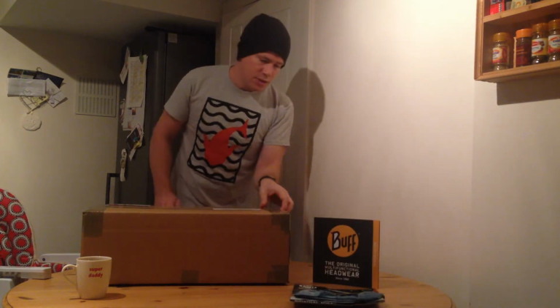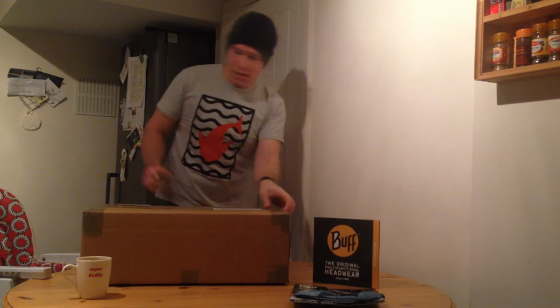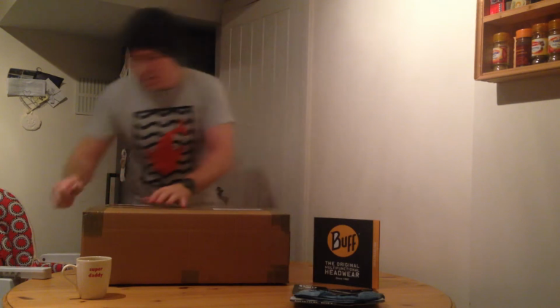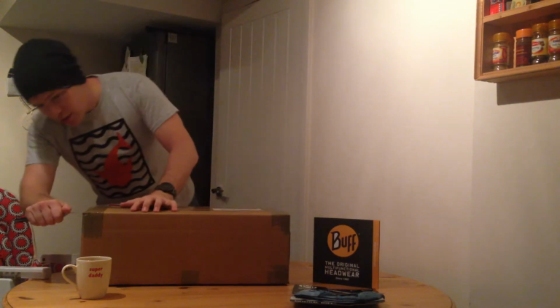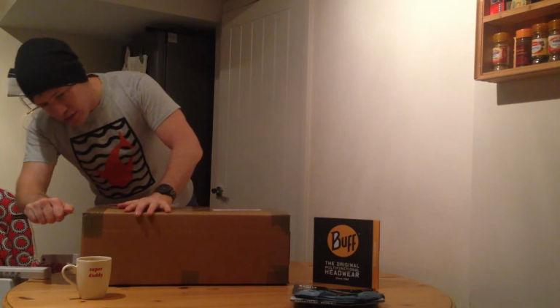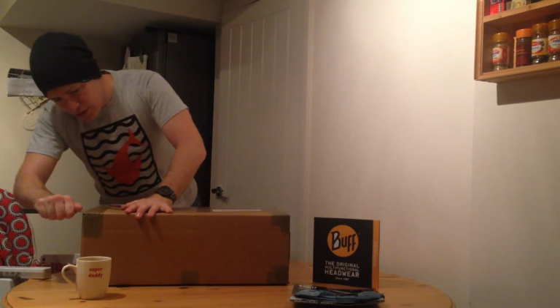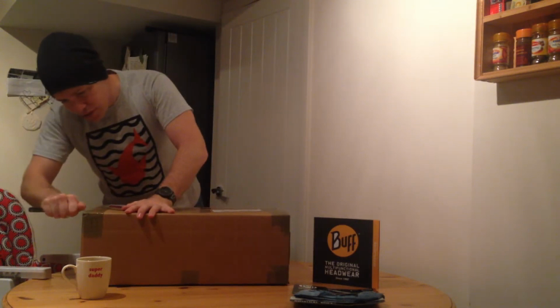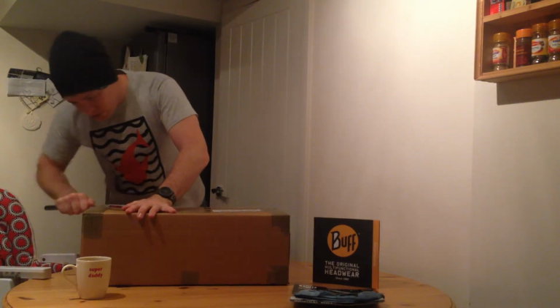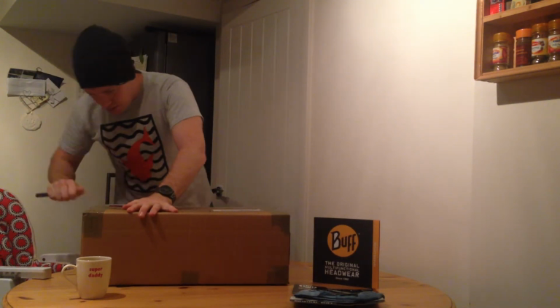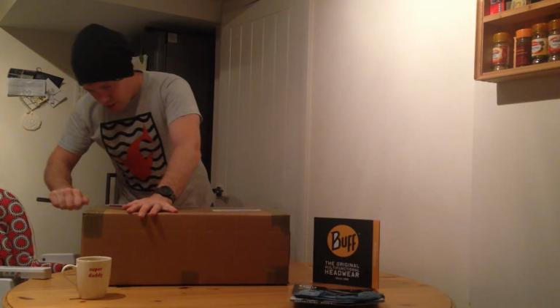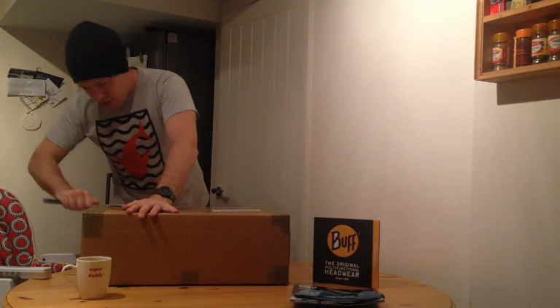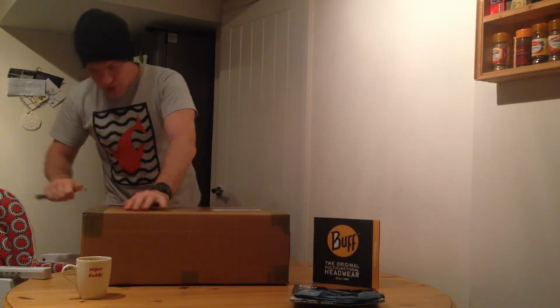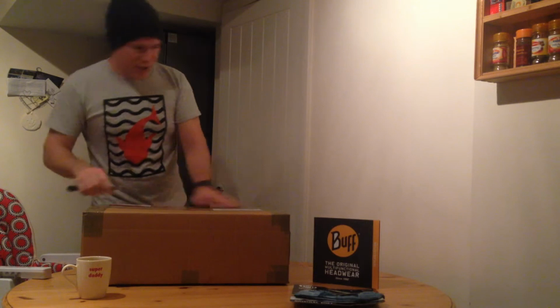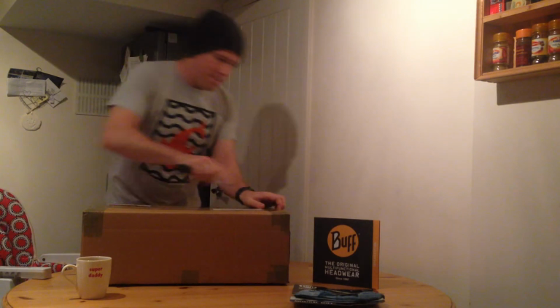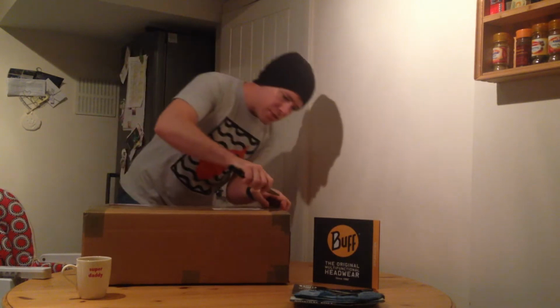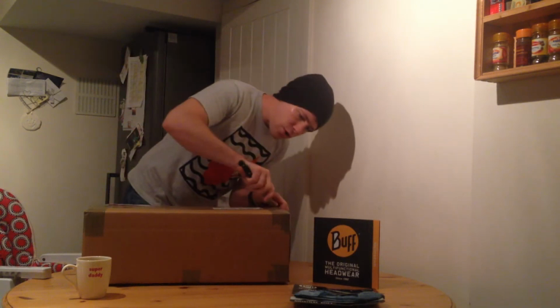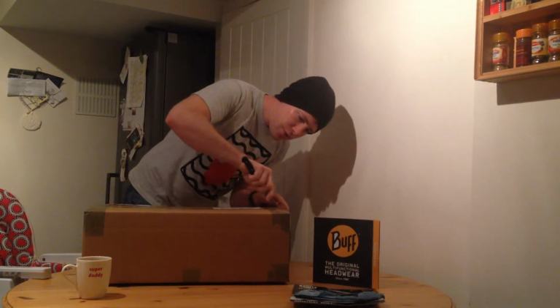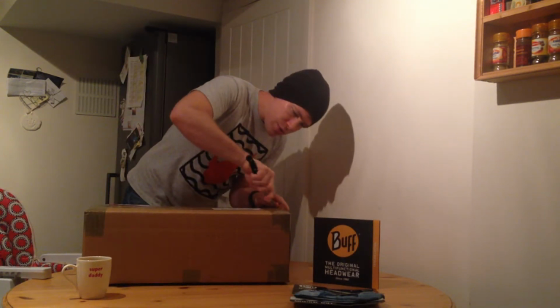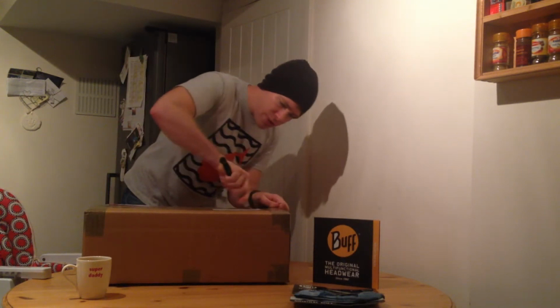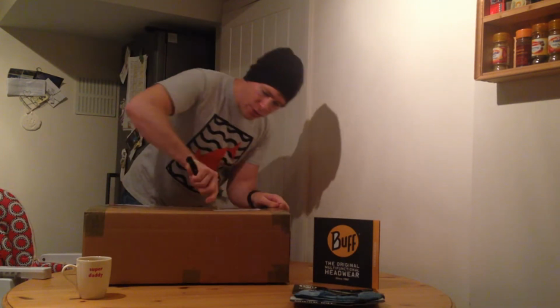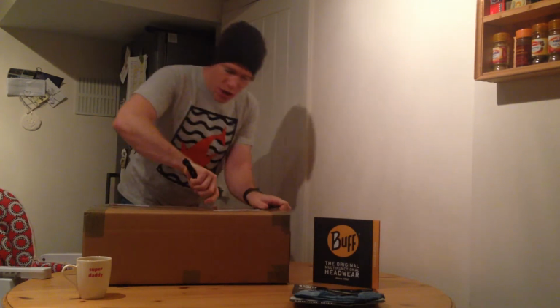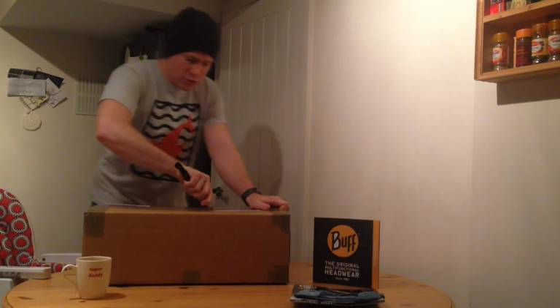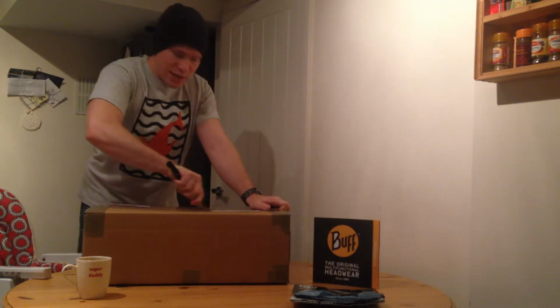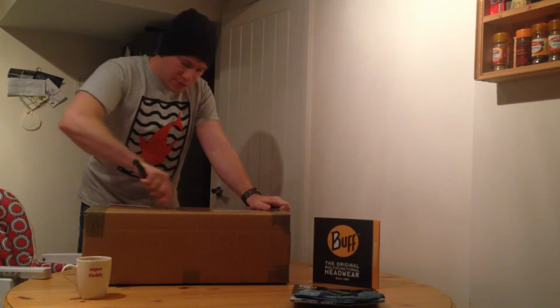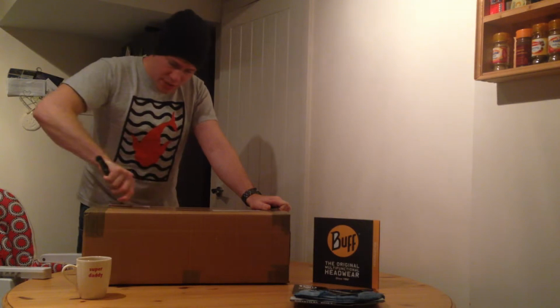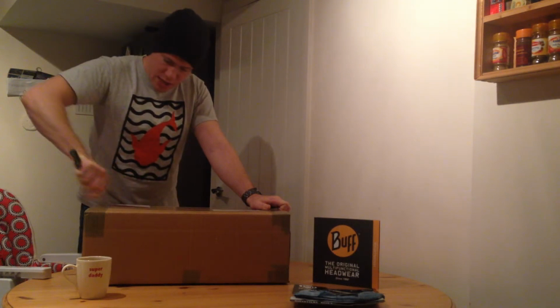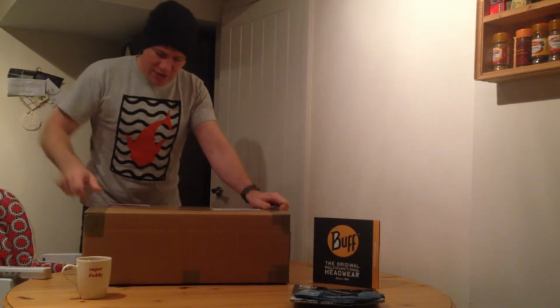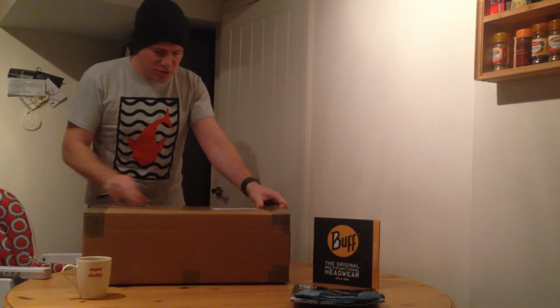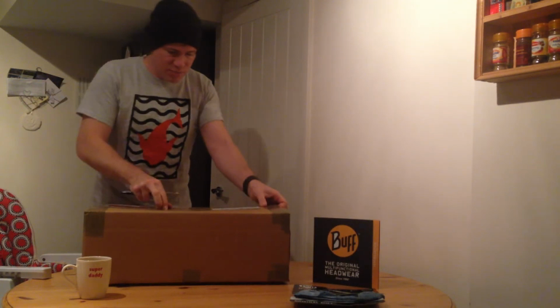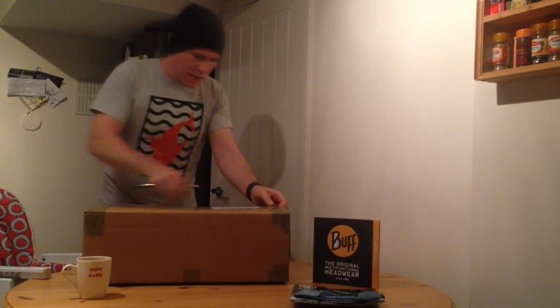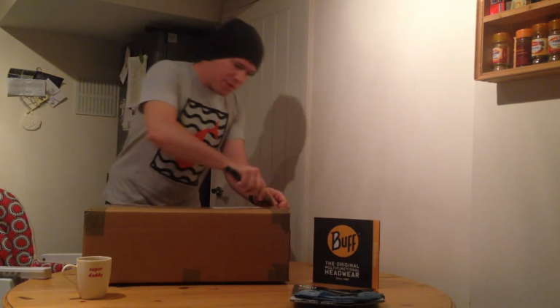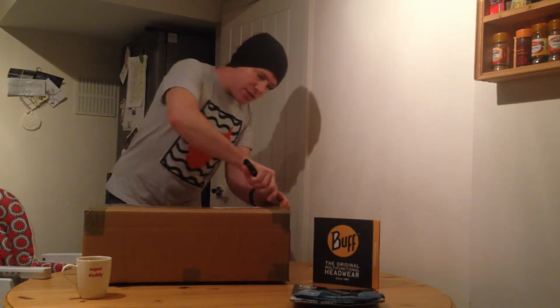And then into the box. This was sent to us via Burton McCall, who do a whole host of brands, and they sent us through some CamelBak stuff.